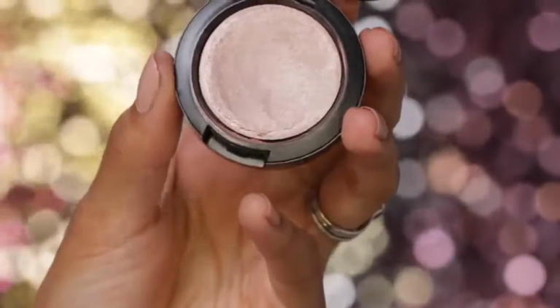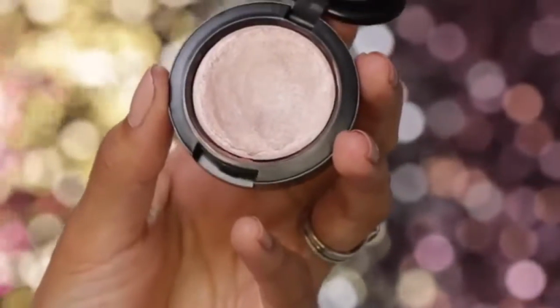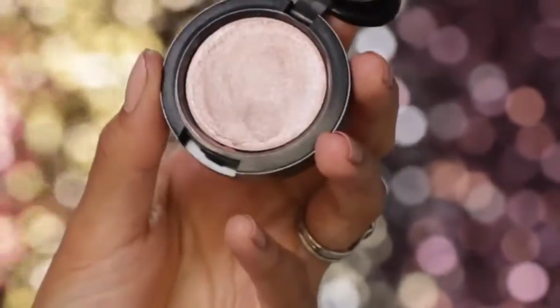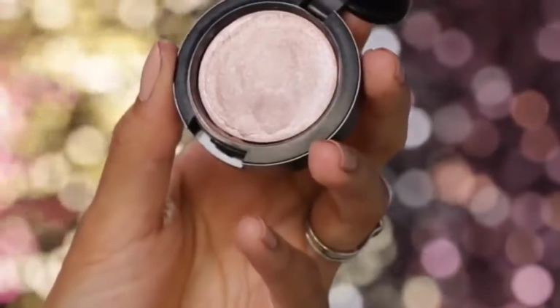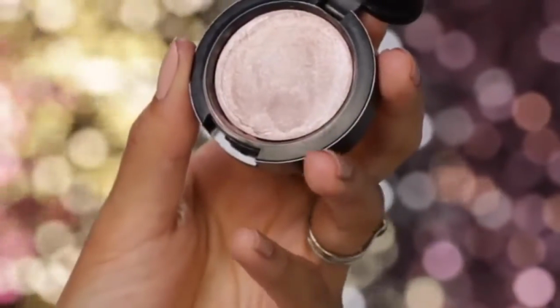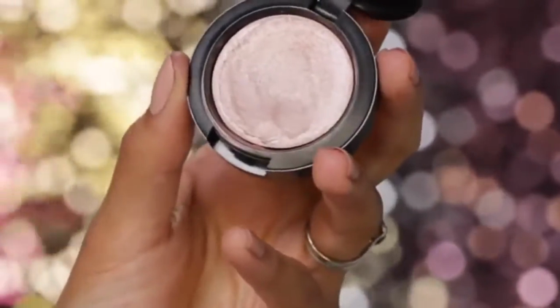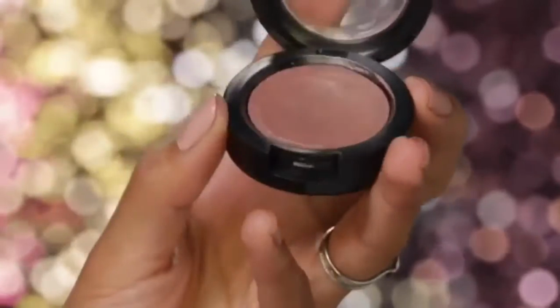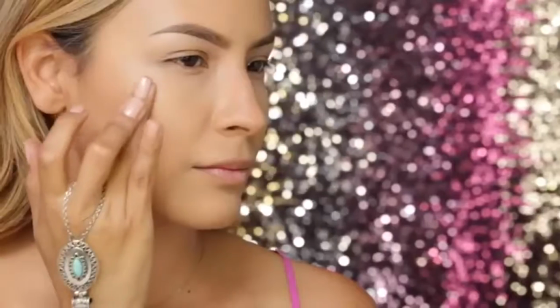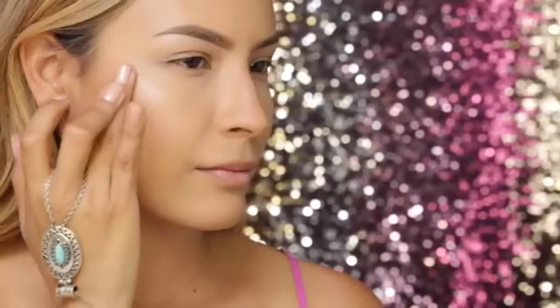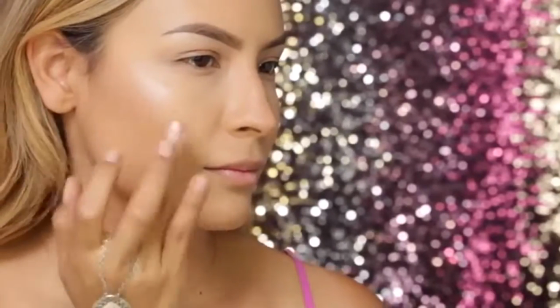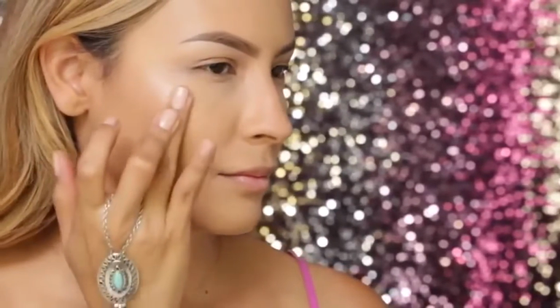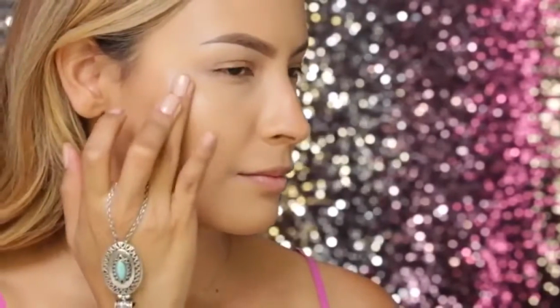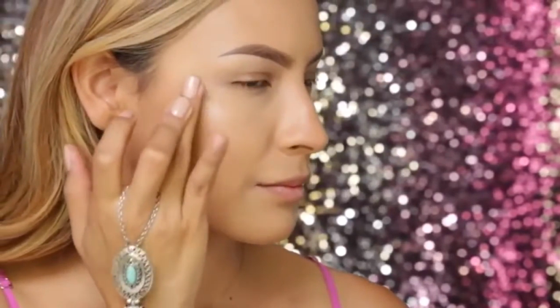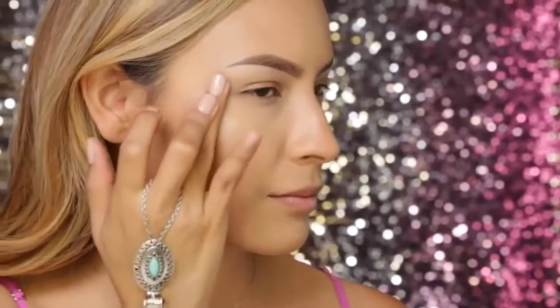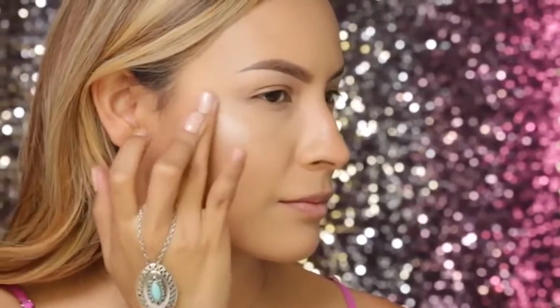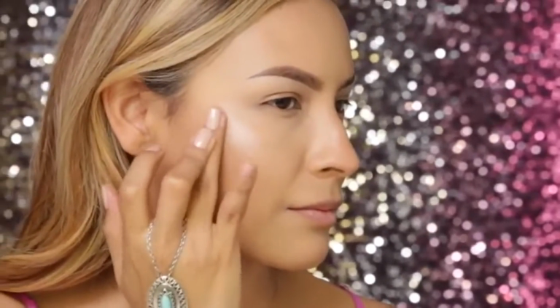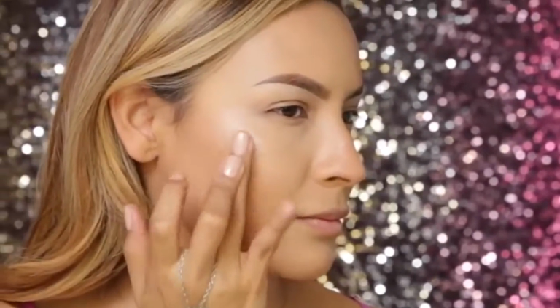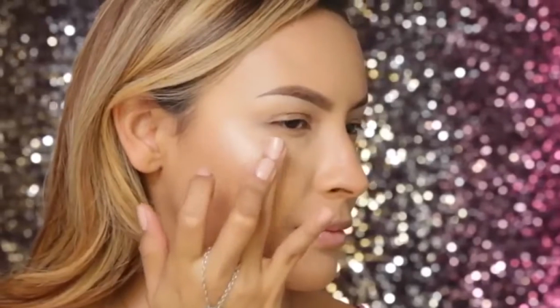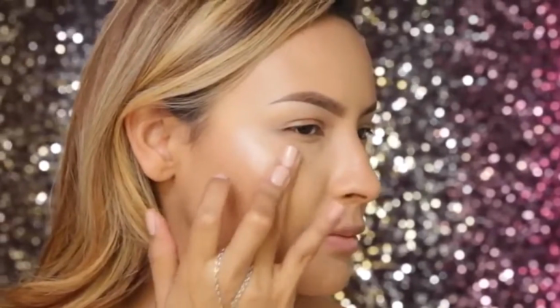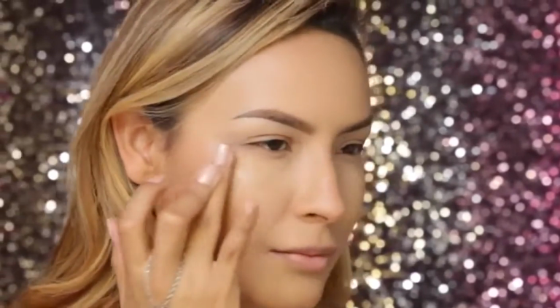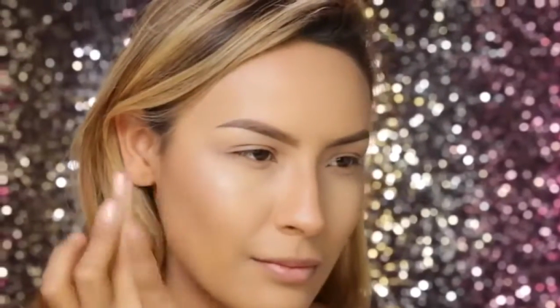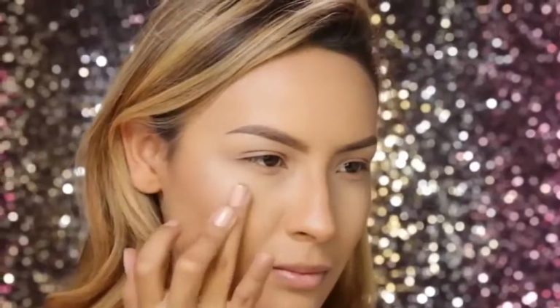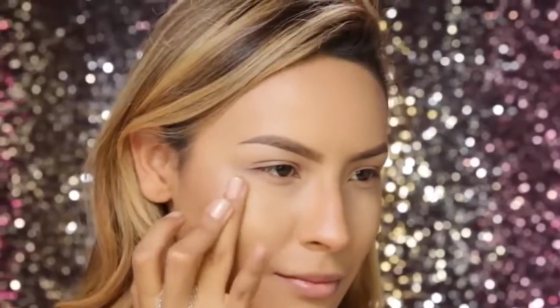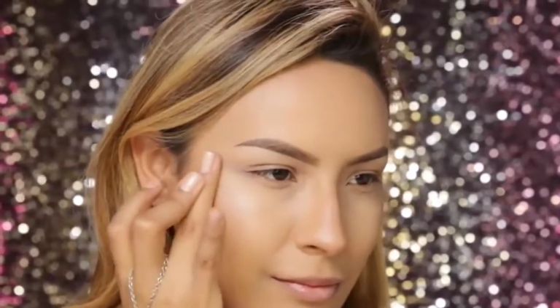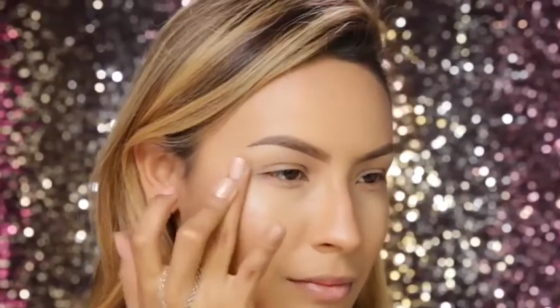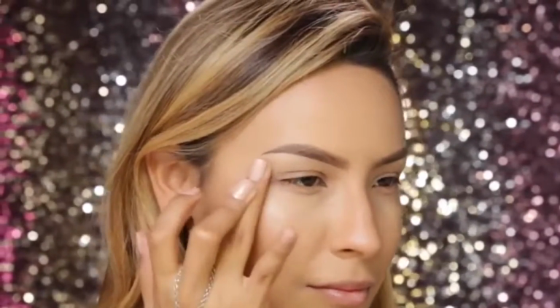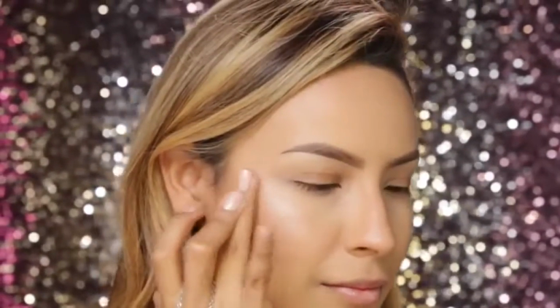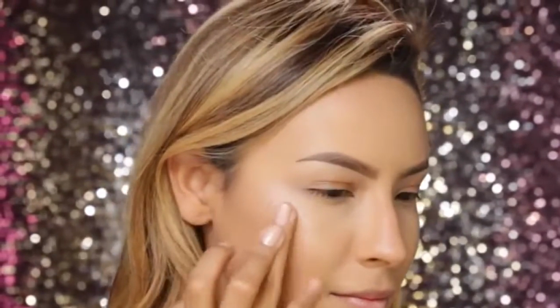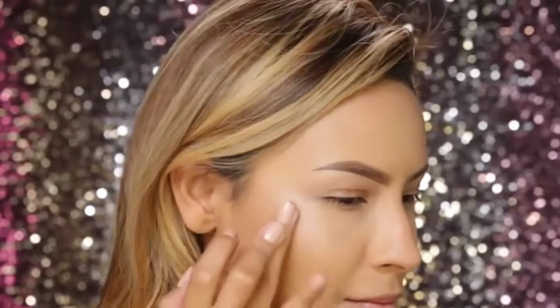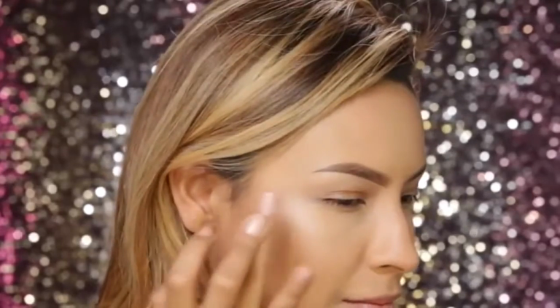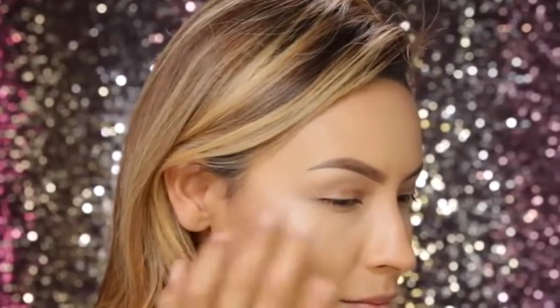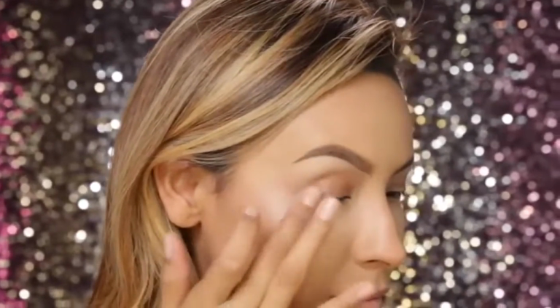To highlight, I'm going to use MAC Shell, and this is a cream product. I'm just going to use my finger to apply this, and I'm going to dab it — because if you rub a cream product, it's going to ruin all the makeup you've placed underneath. So when you work with creams, just make sure to dab them.